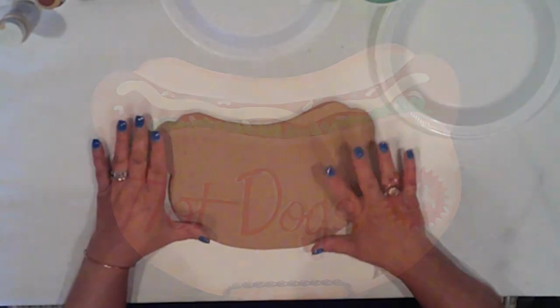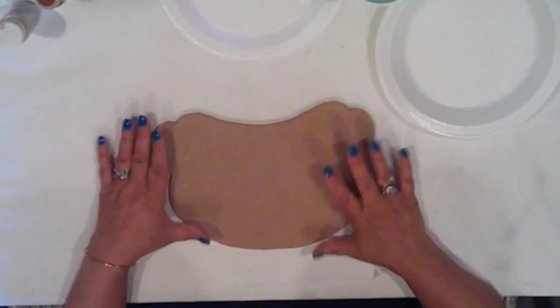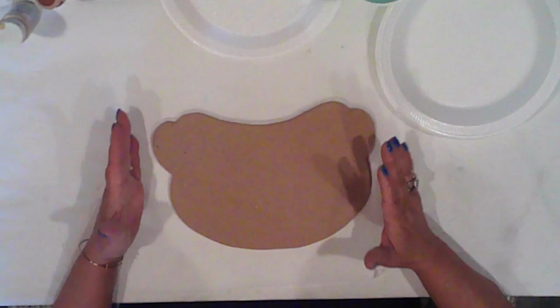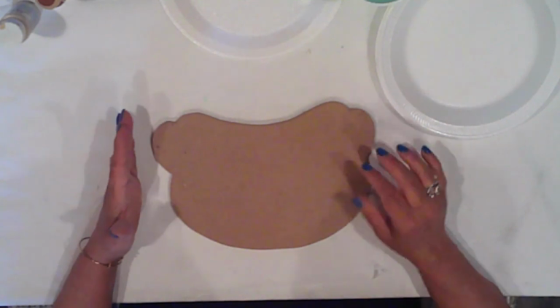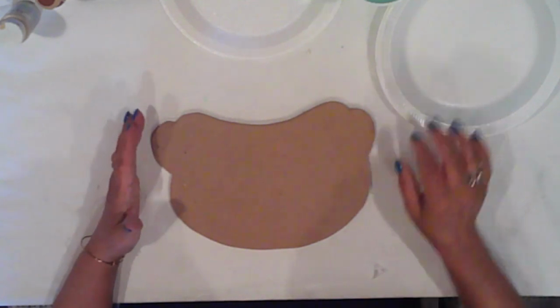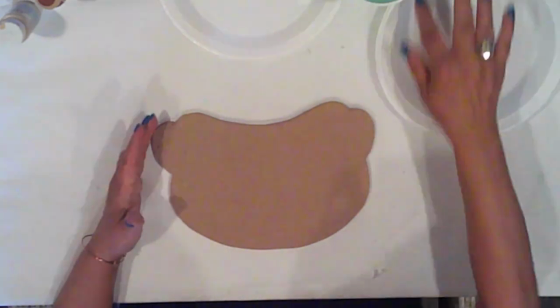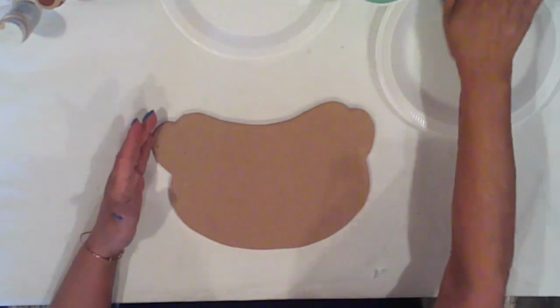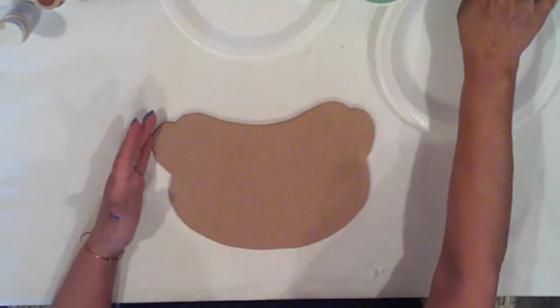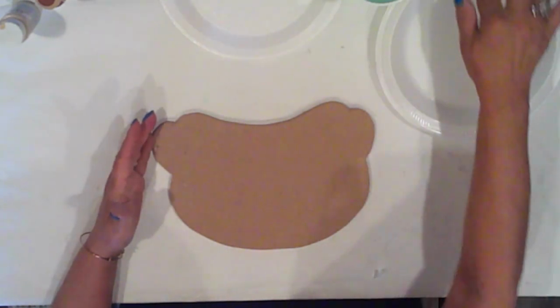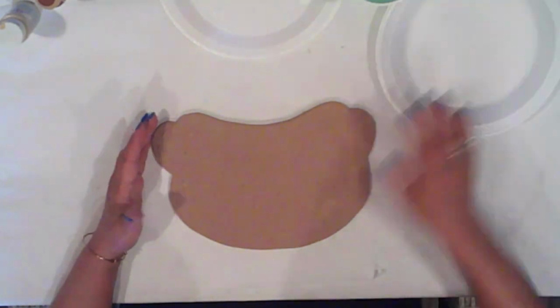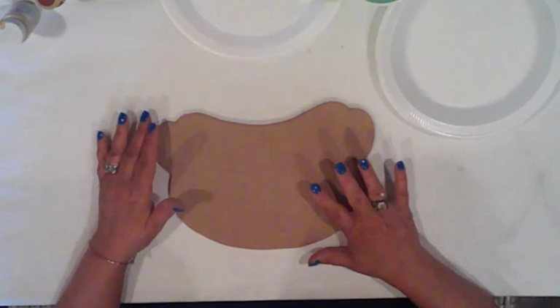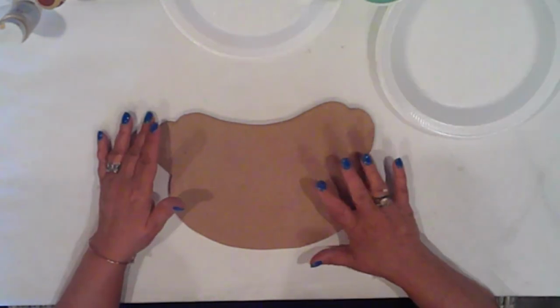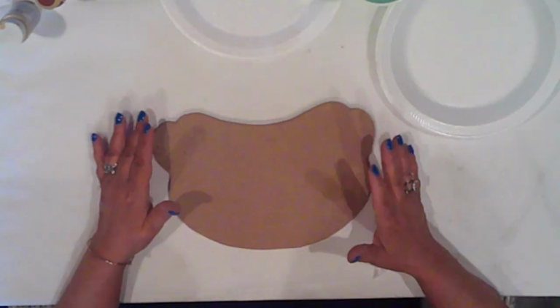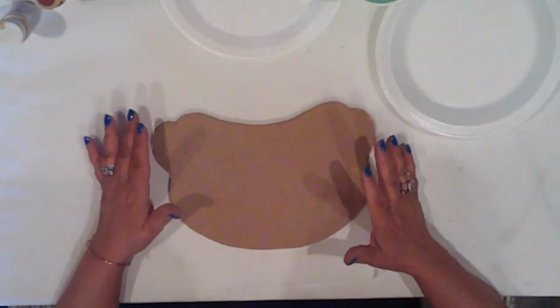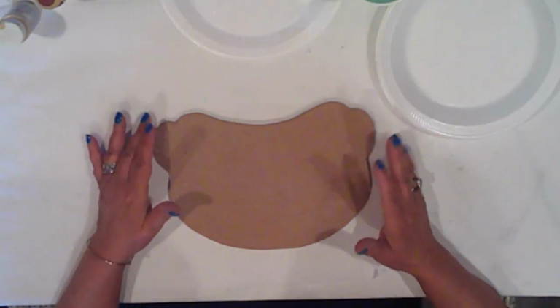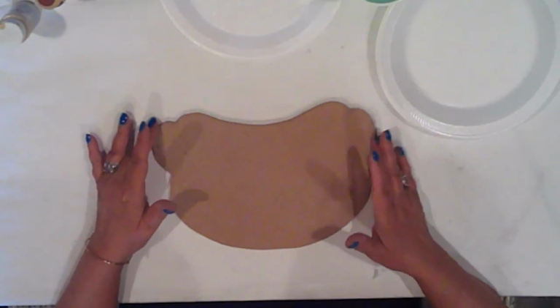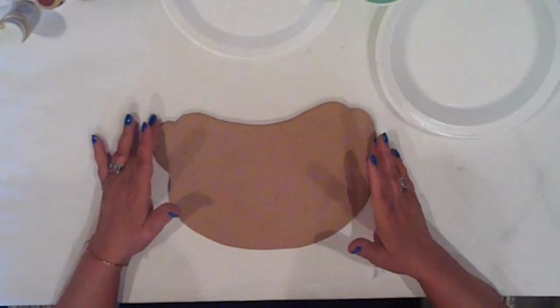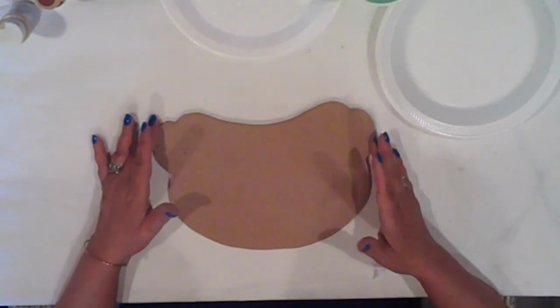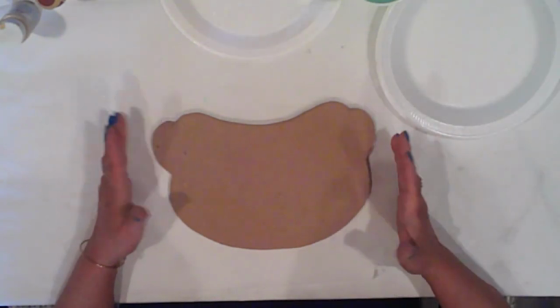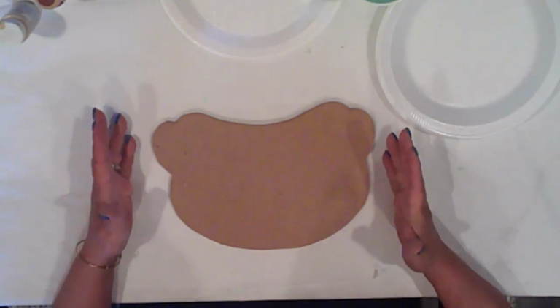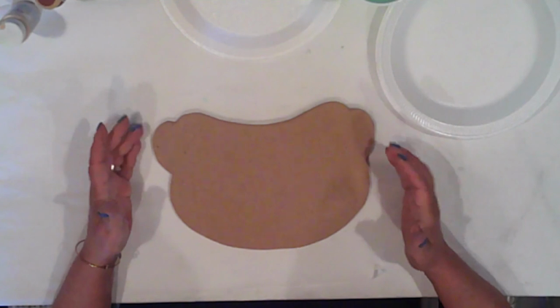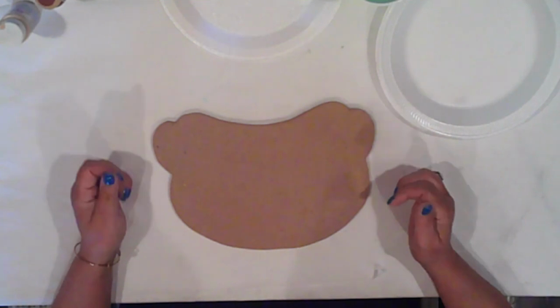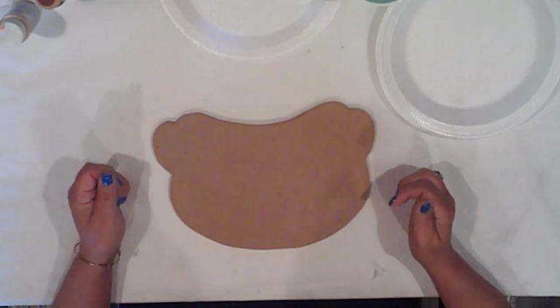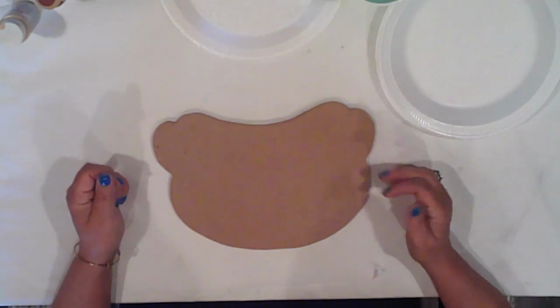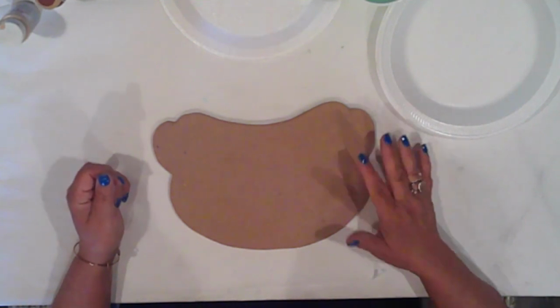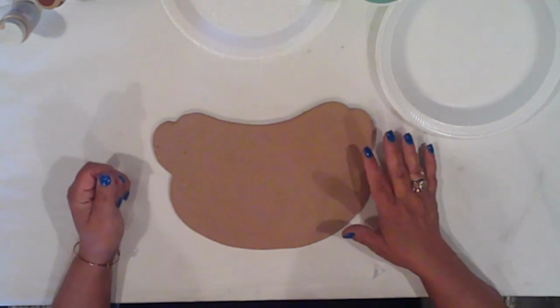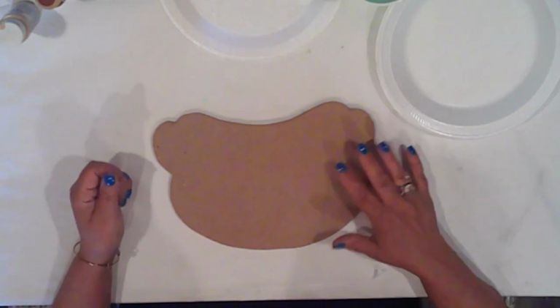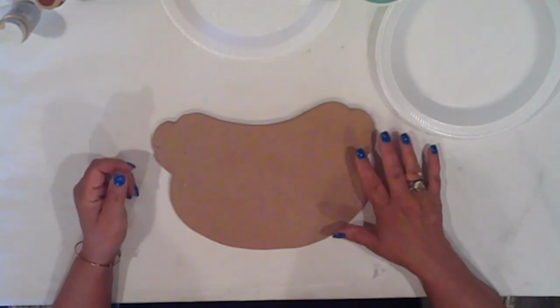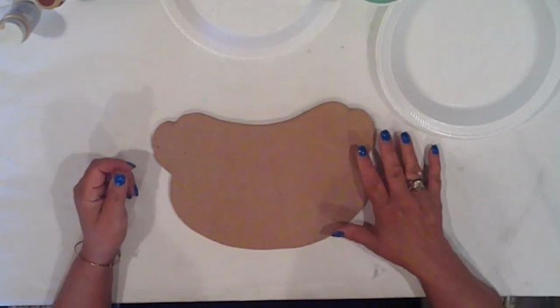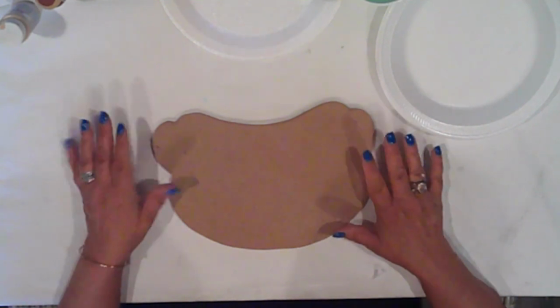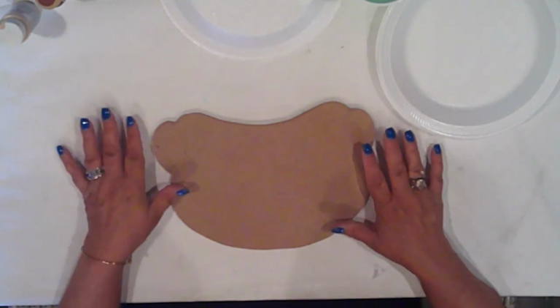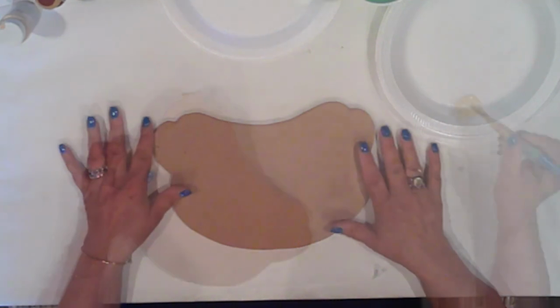I drew the shape of a hot dog in a bun on some MDF, and I cut it out with my scroll saw. And I'll get to painting. This will be a quick one today.